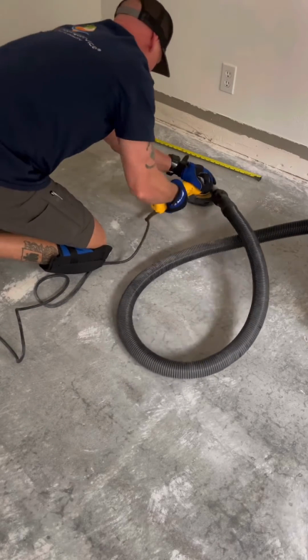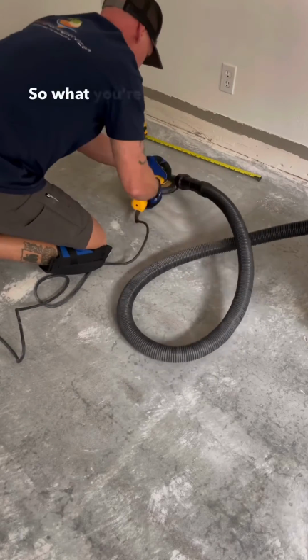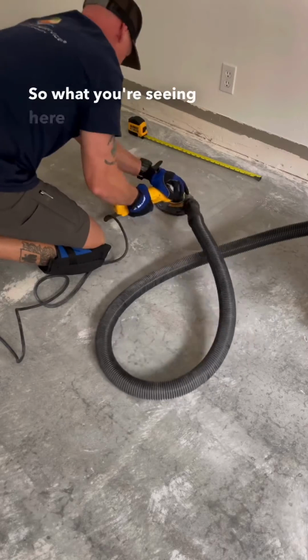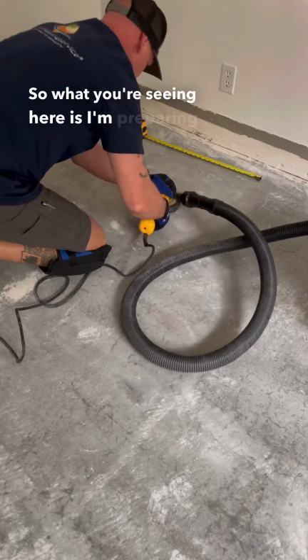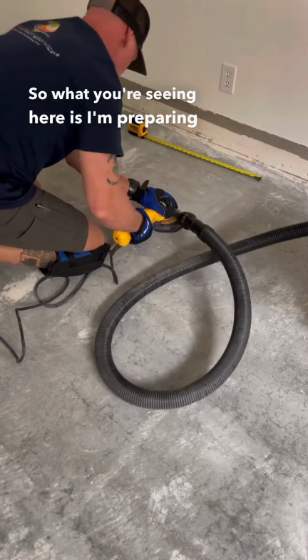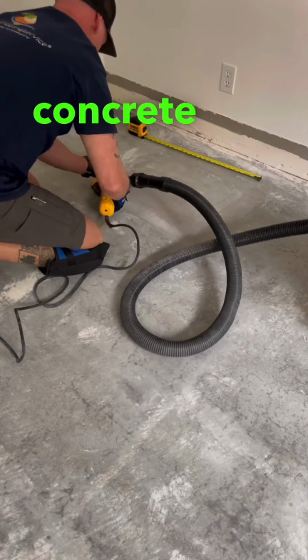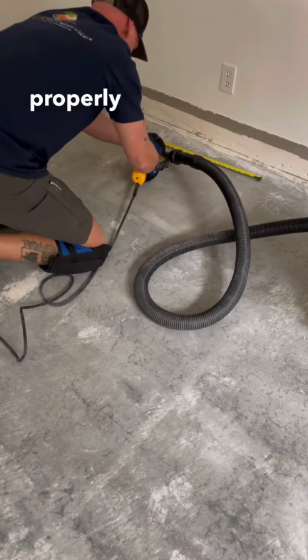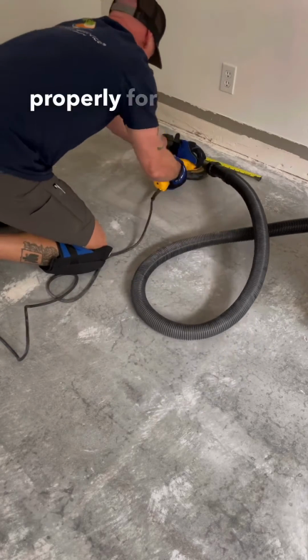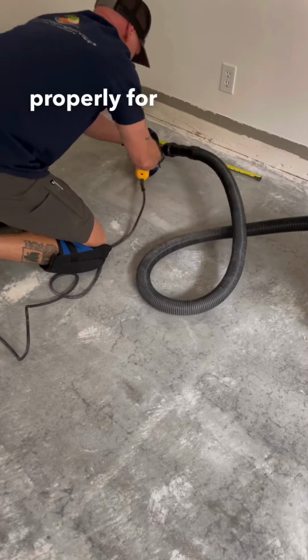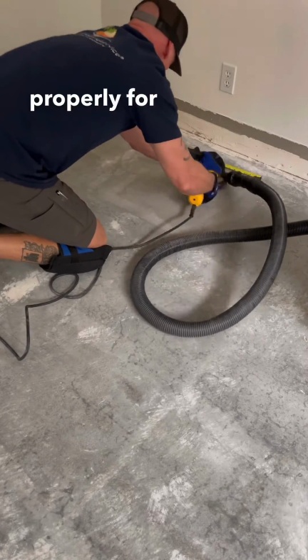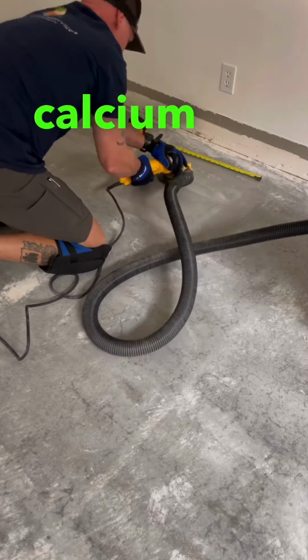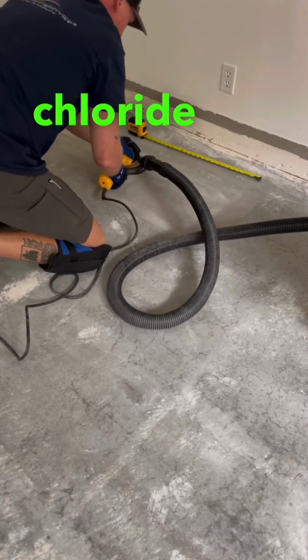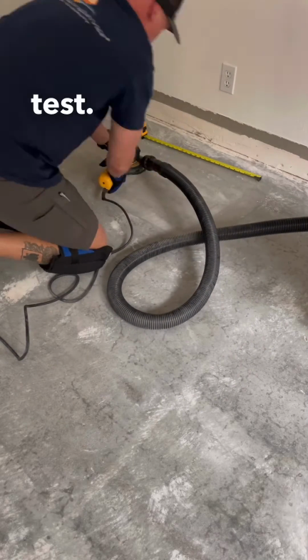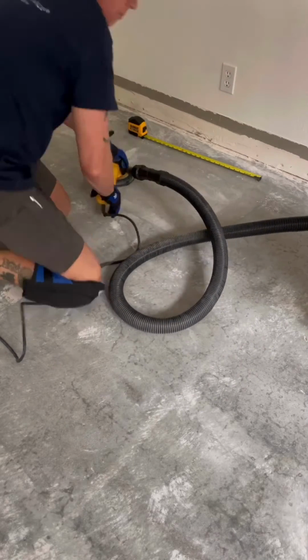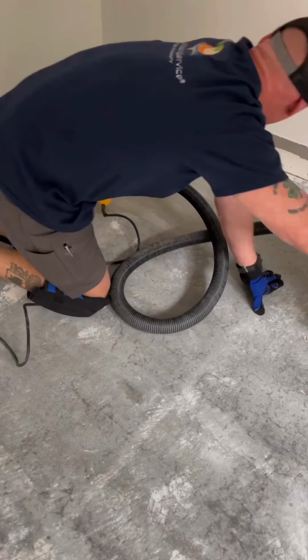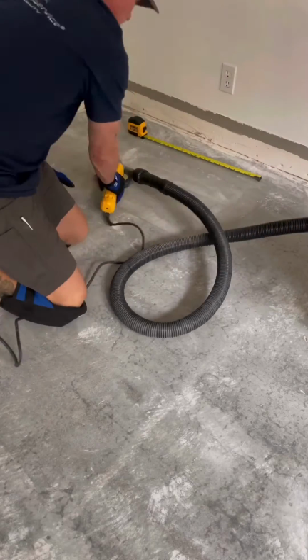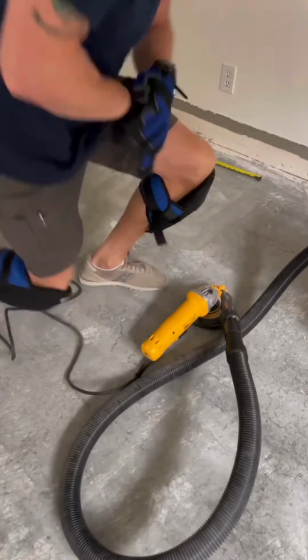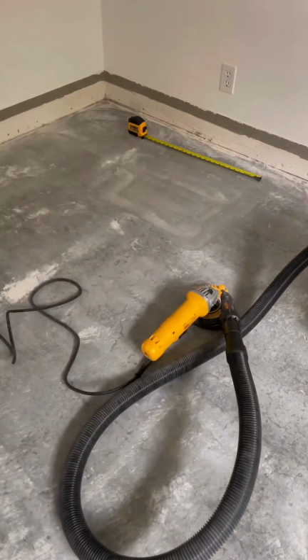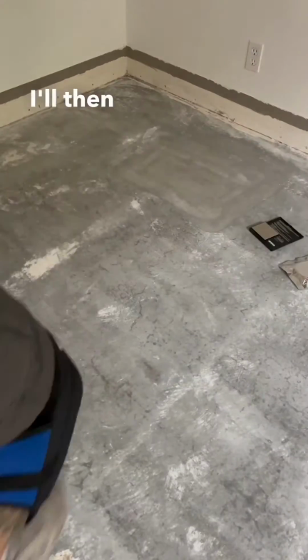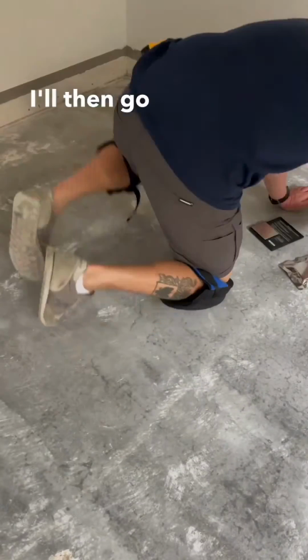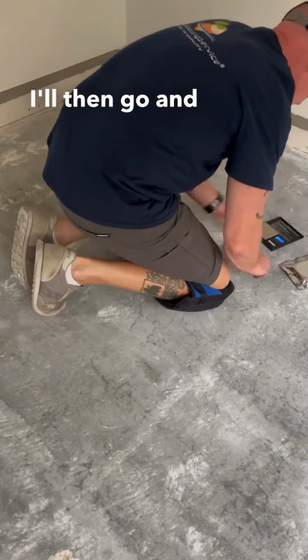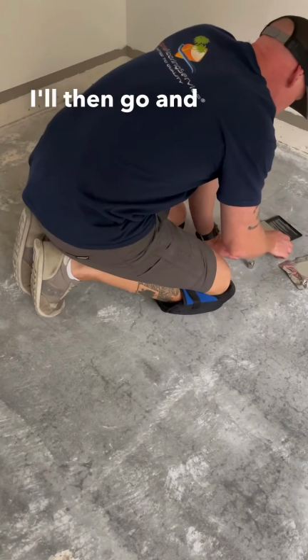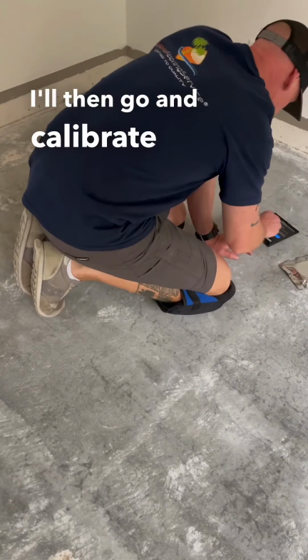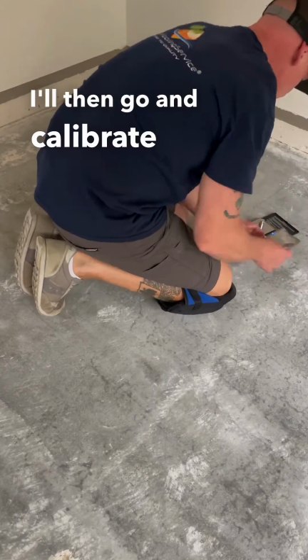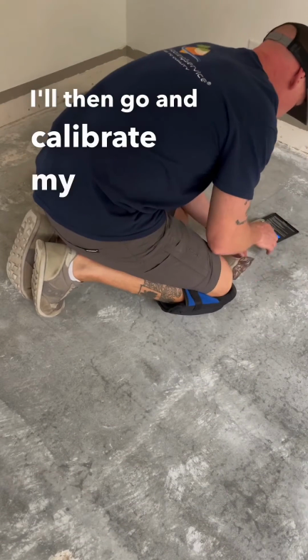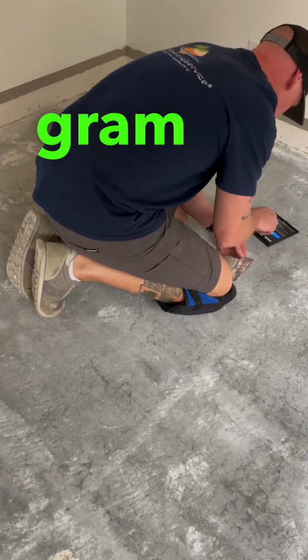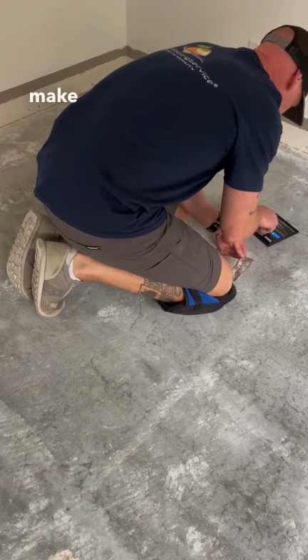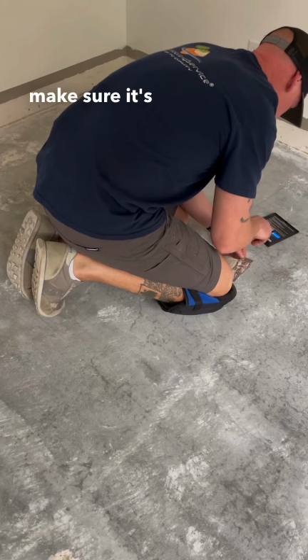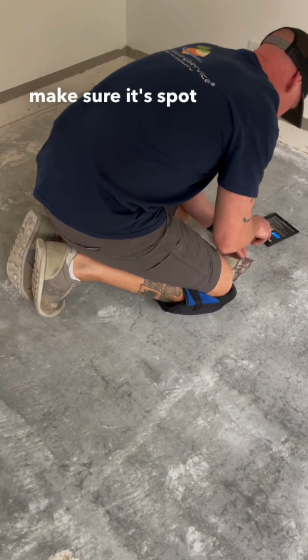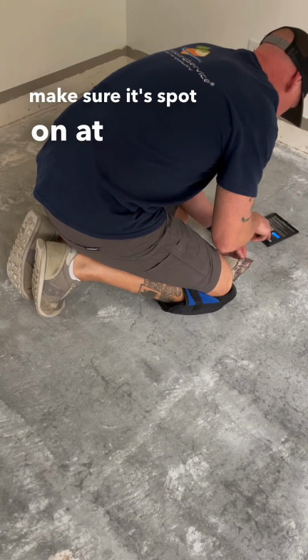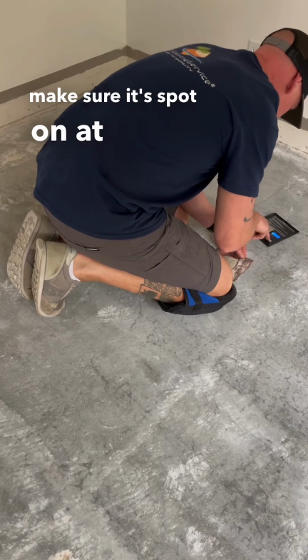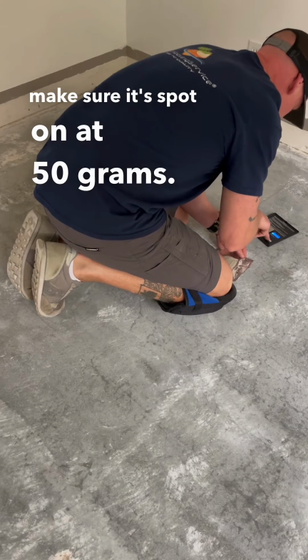What you're seeing here is me preparing the concrete properly for the calcium chloride test. I'll then go and calibrate my gram scale, making sure it's spot on at 50 grams.